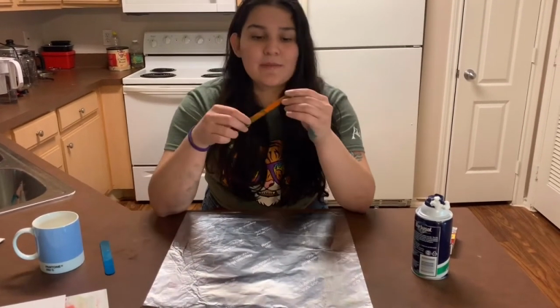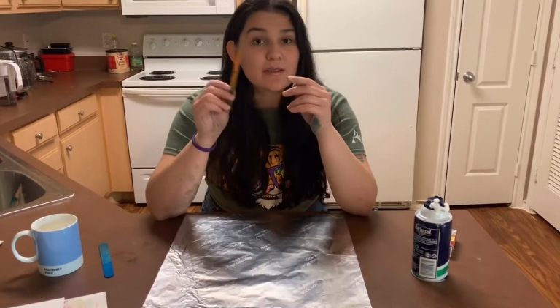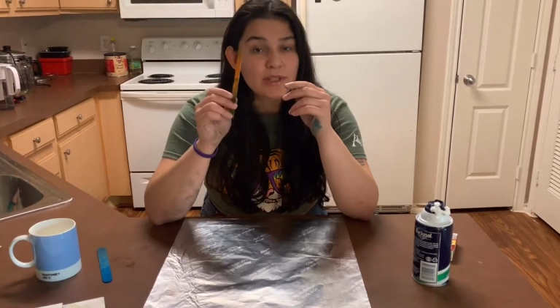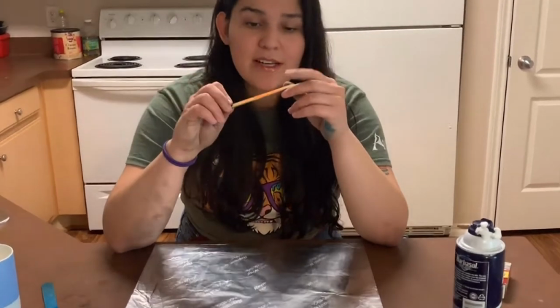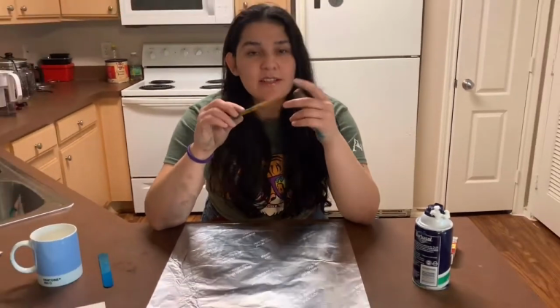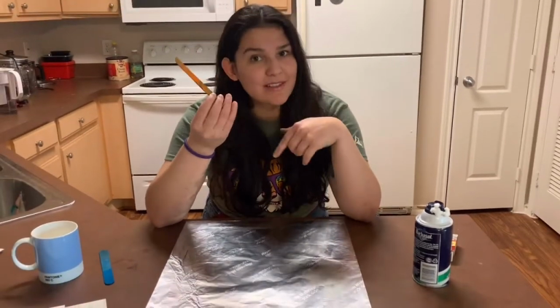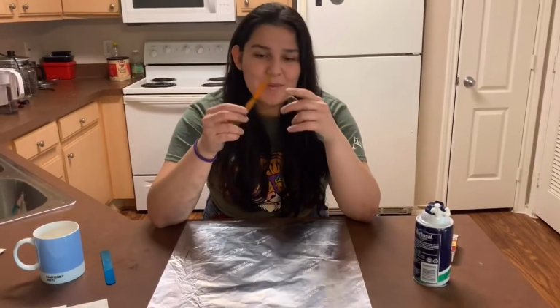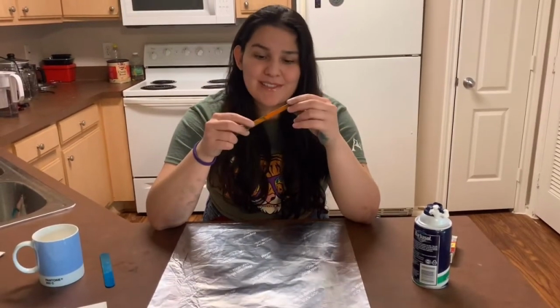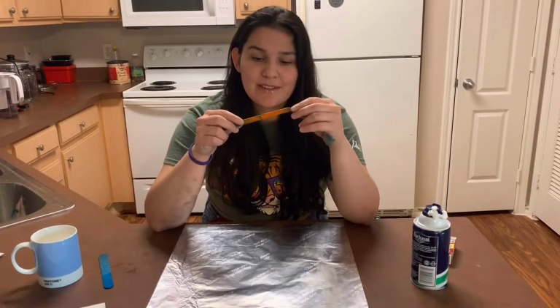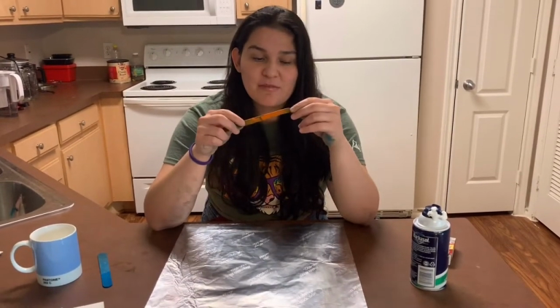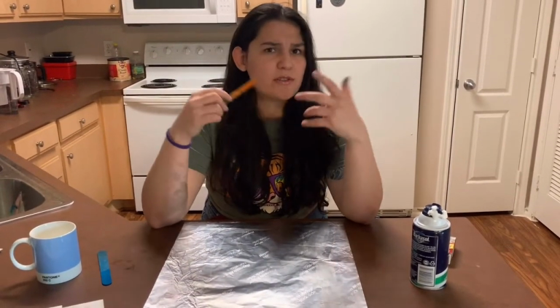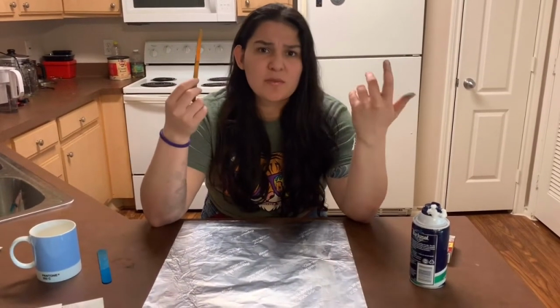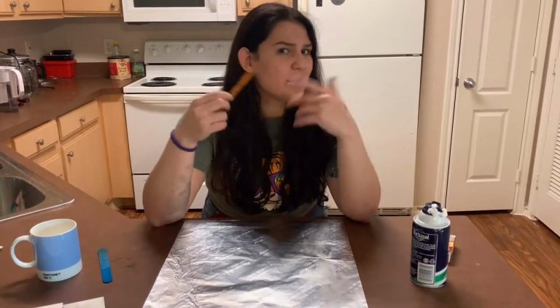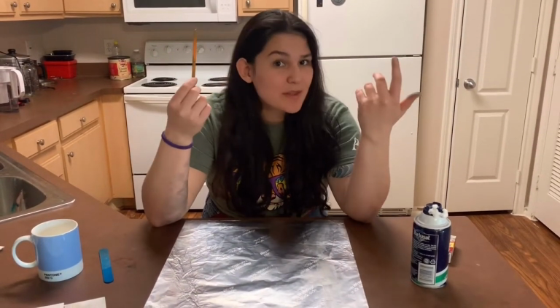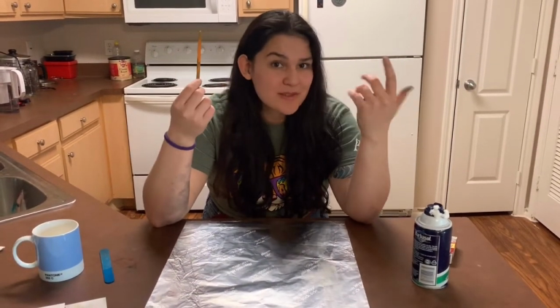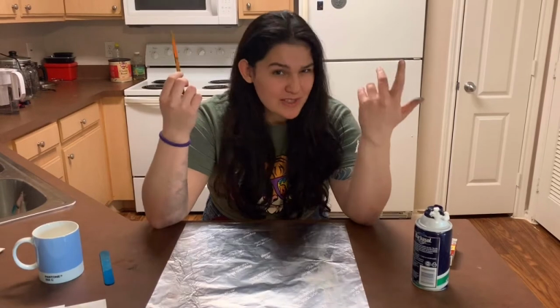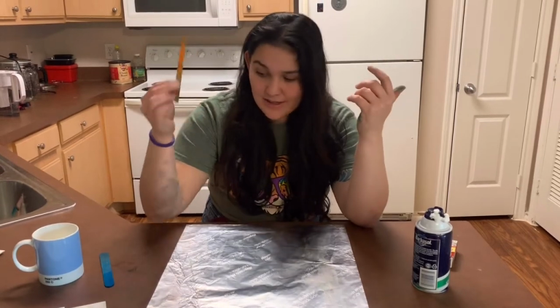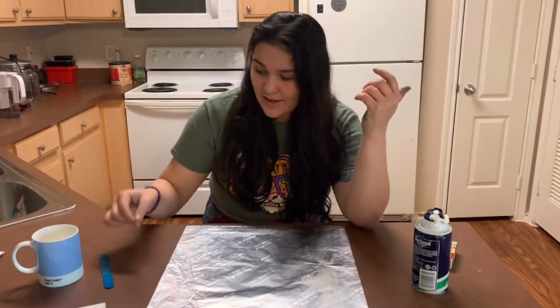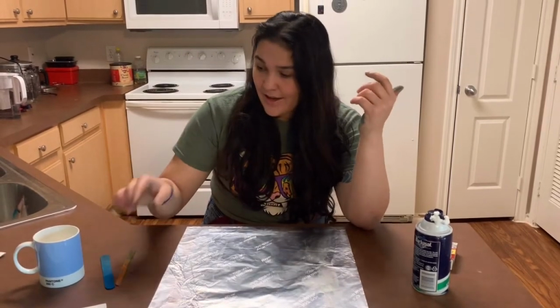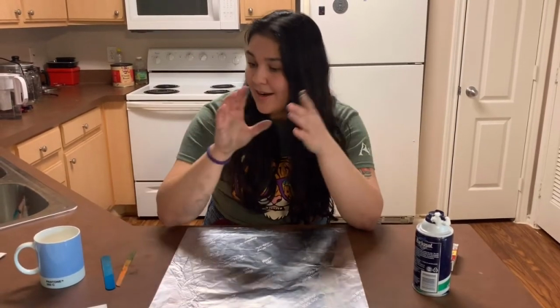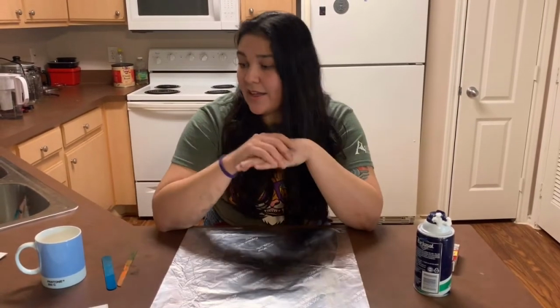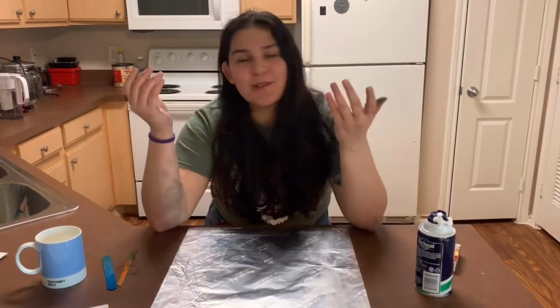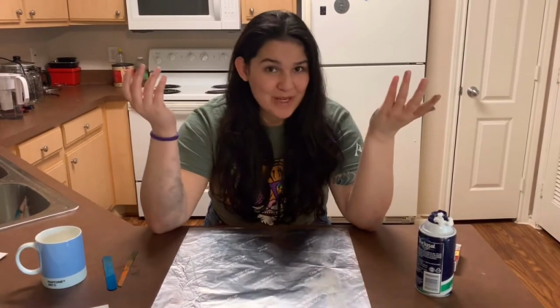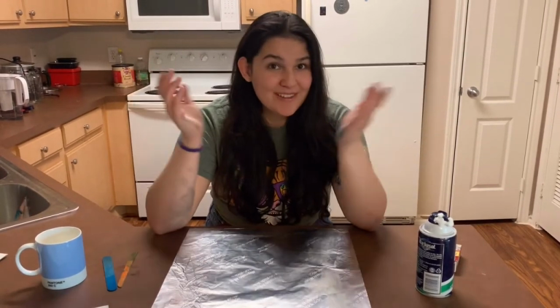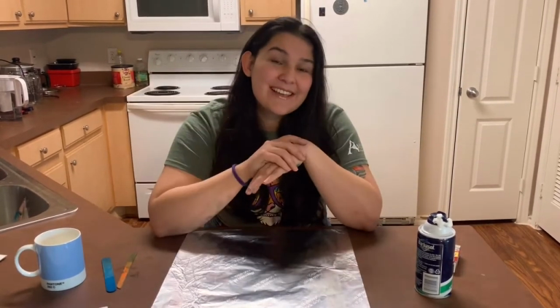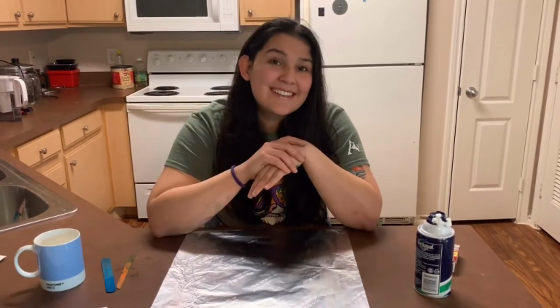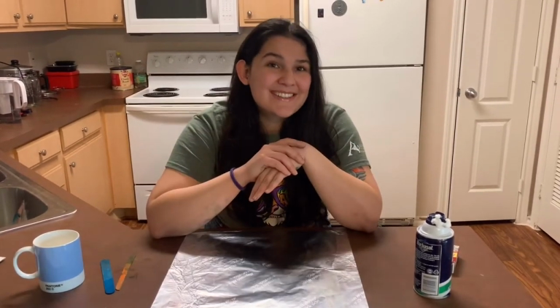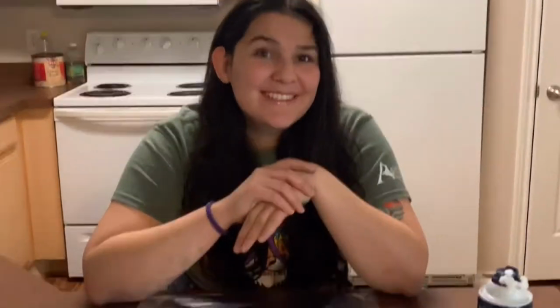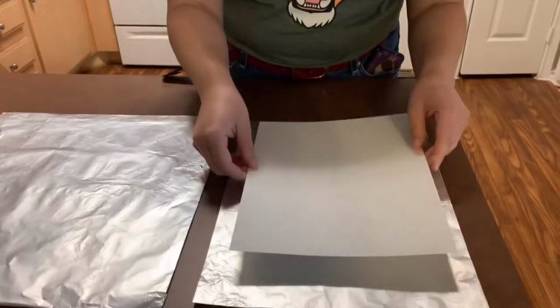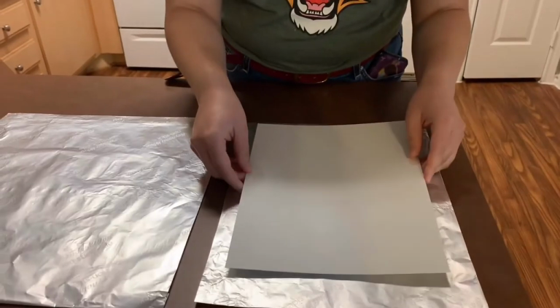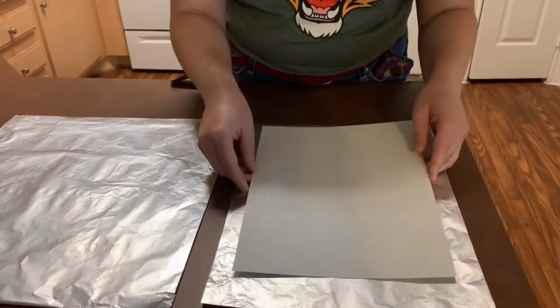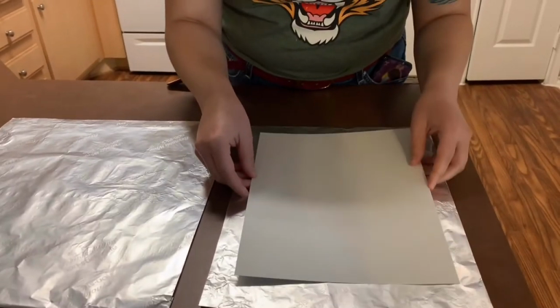You're also gonna need something pointy — I just sharpened one of the popsicle sticks, but you could use a toothpick or even a pencil, just anything. And of course some paper. So yeah, let's get started!